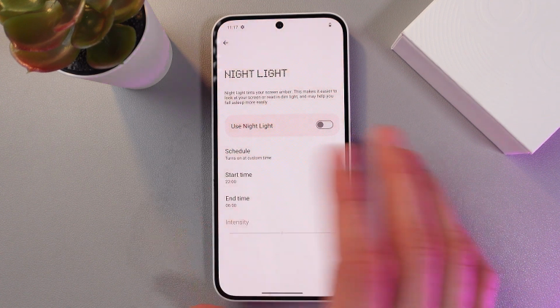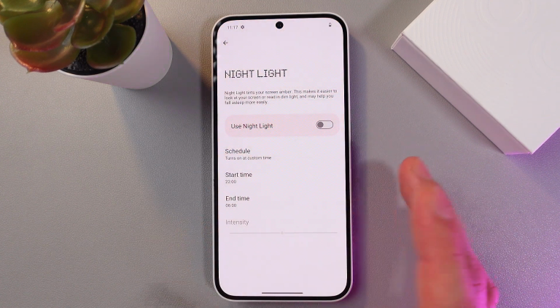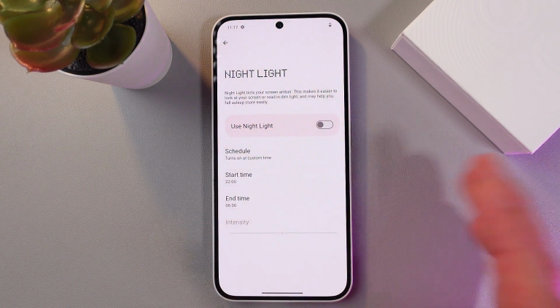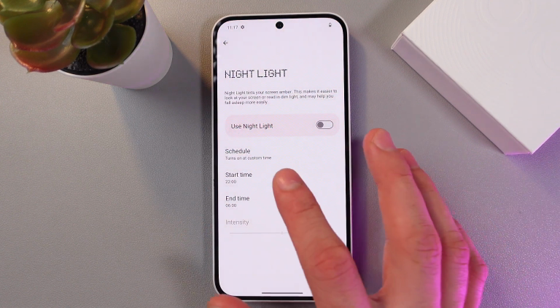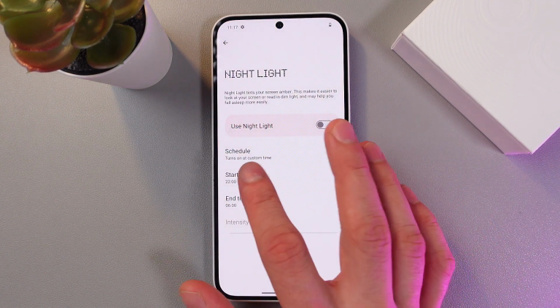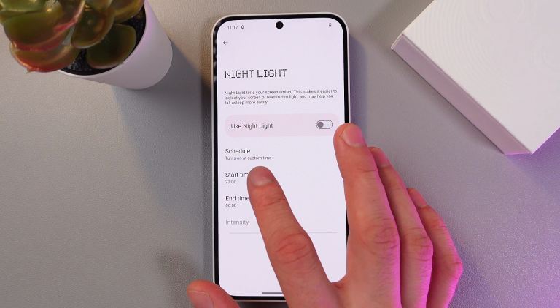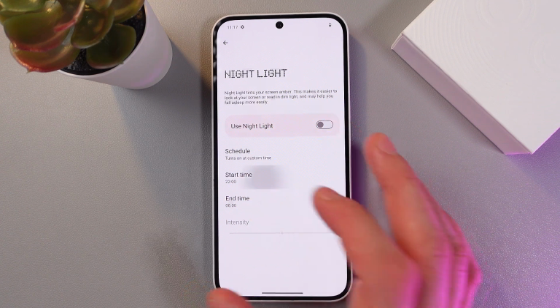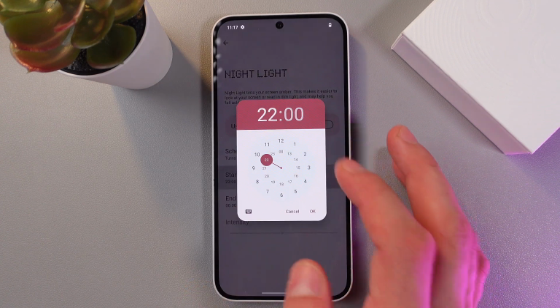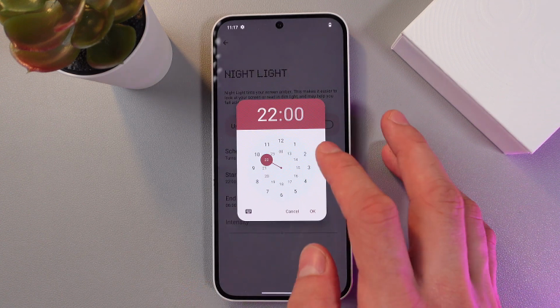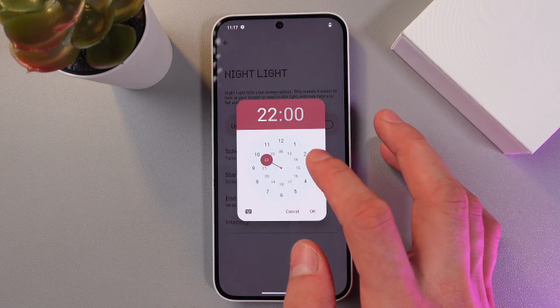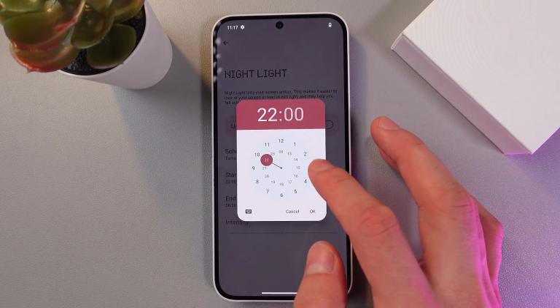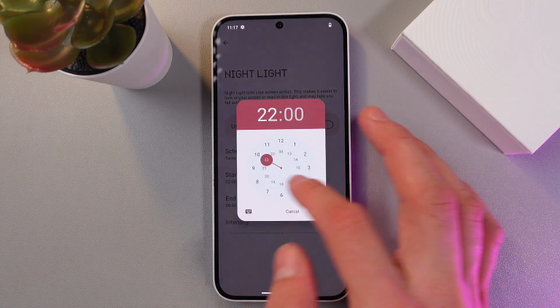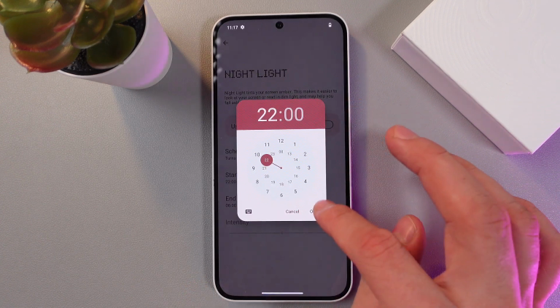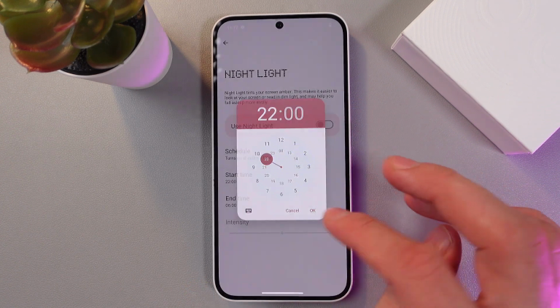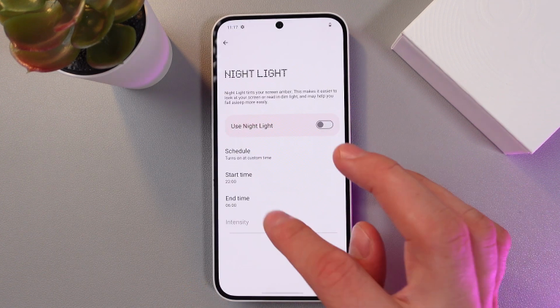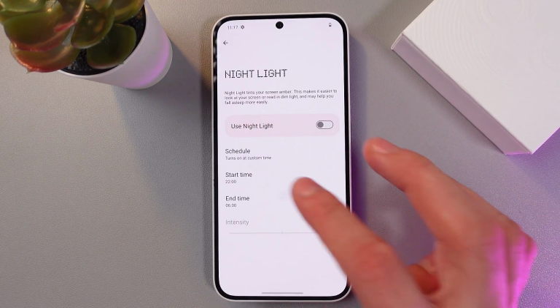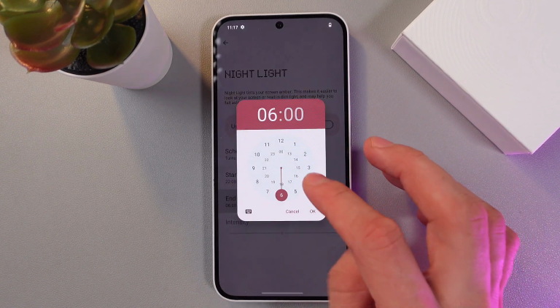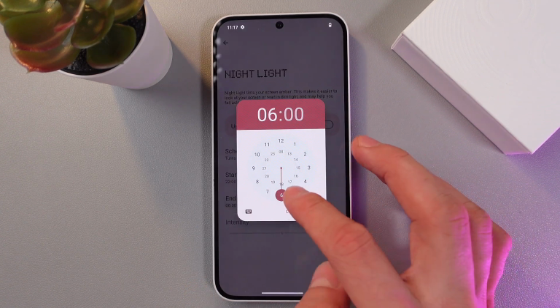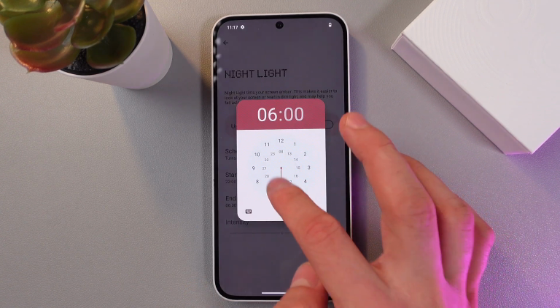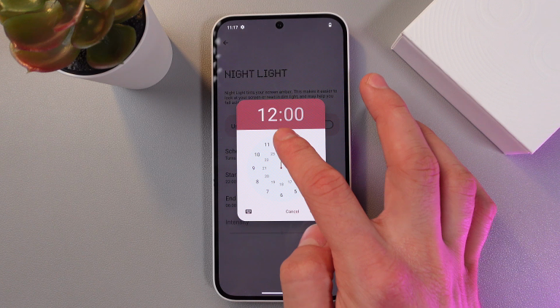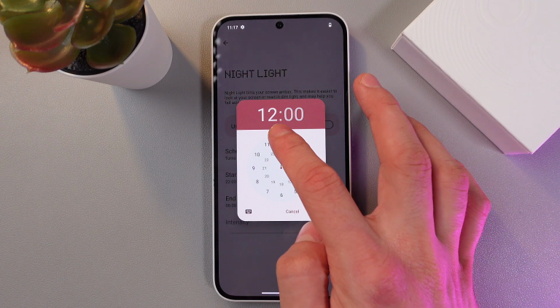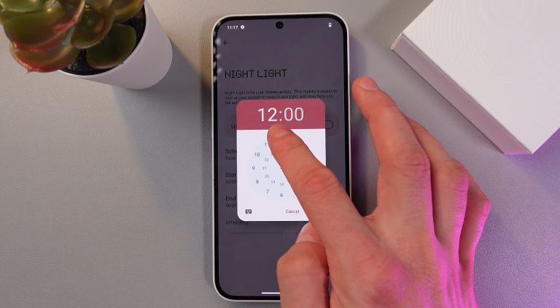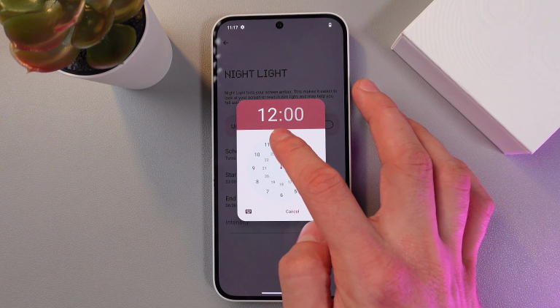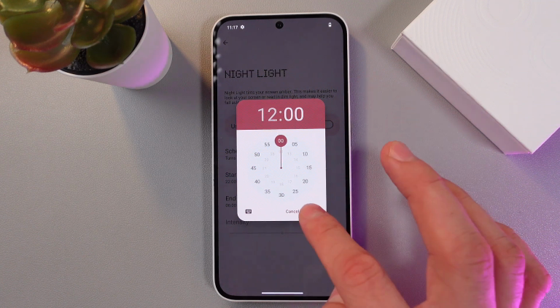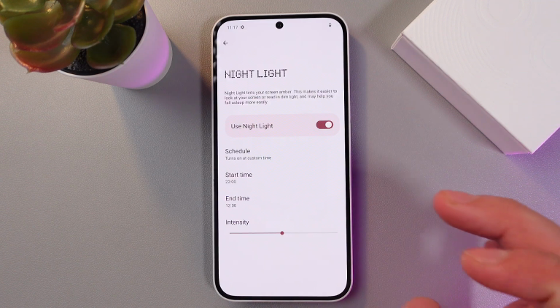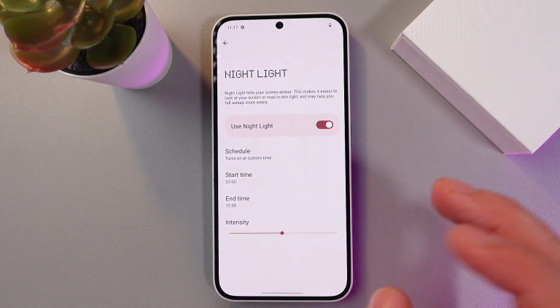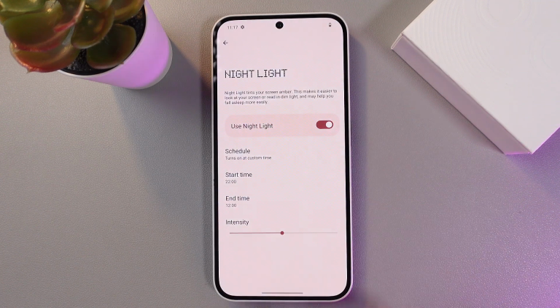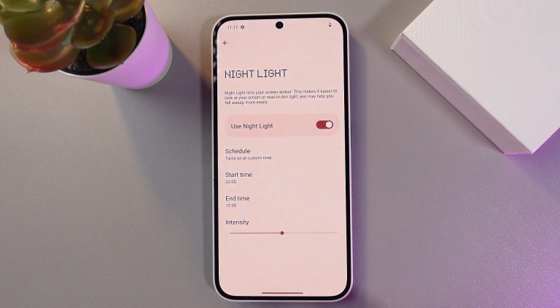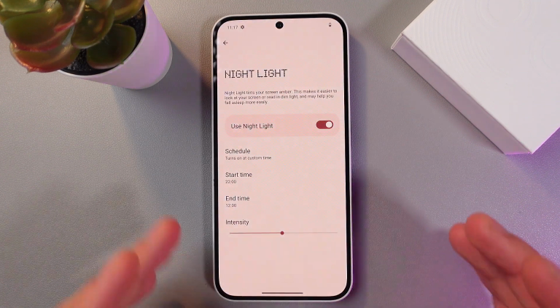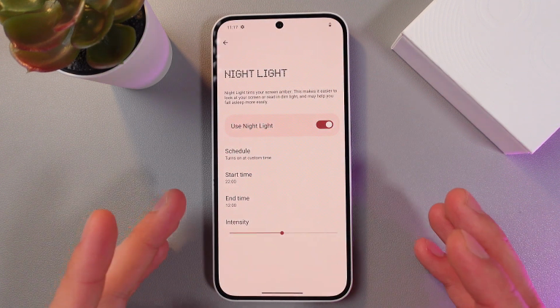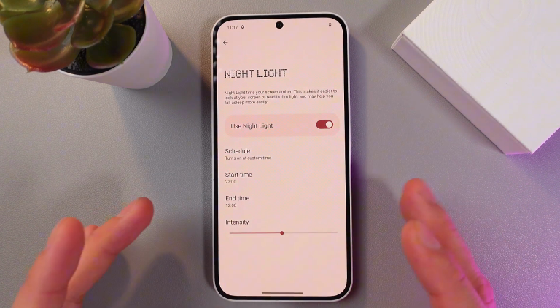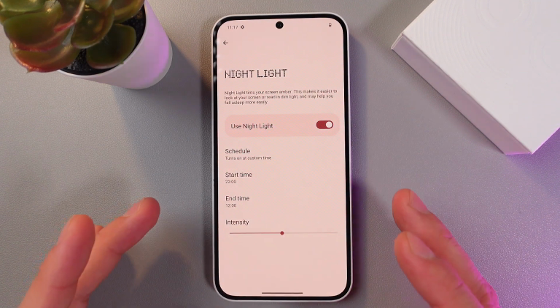So here you can schedule a custom time. For example, your night mode starts at 10pm — great time — and ends at noon. Something like this.